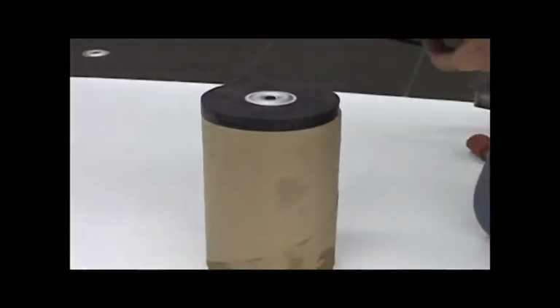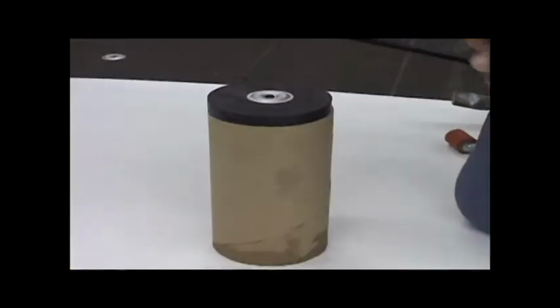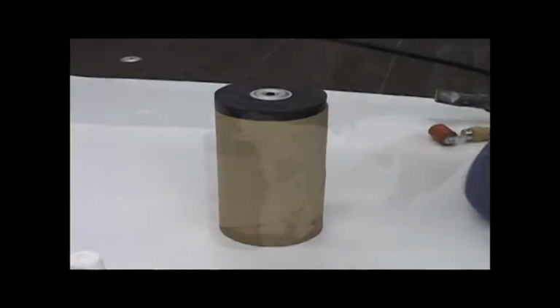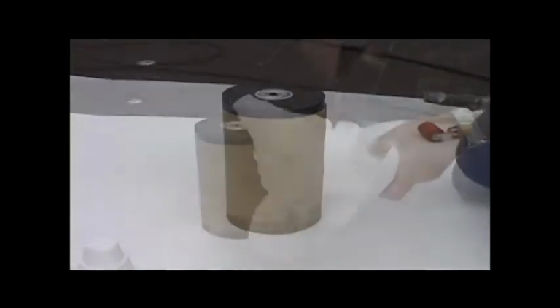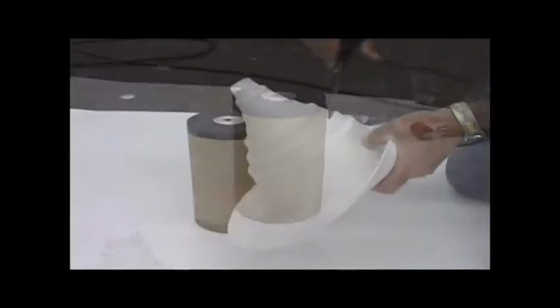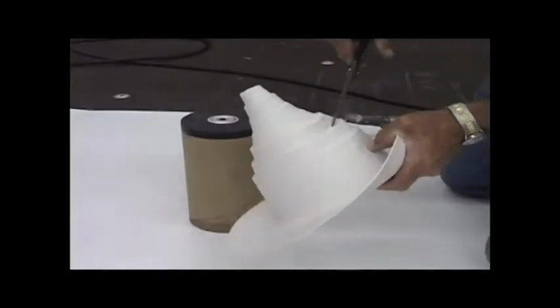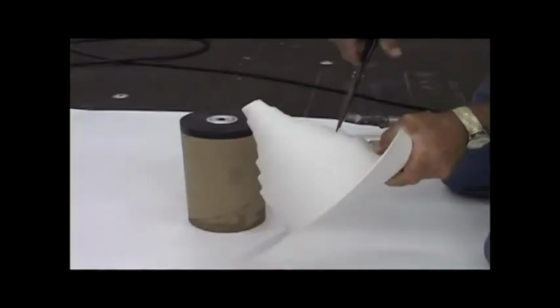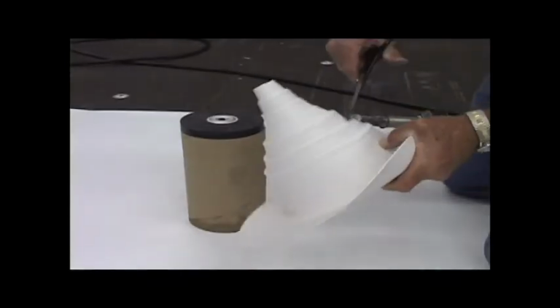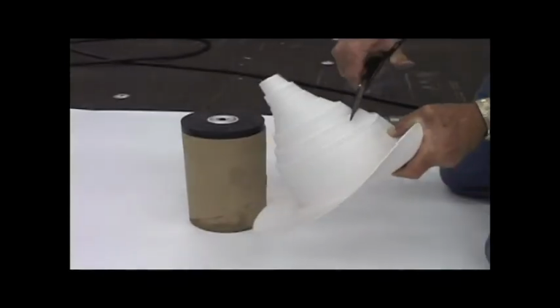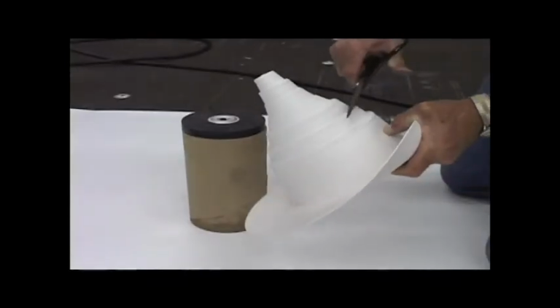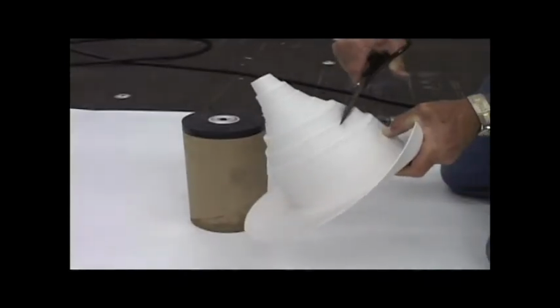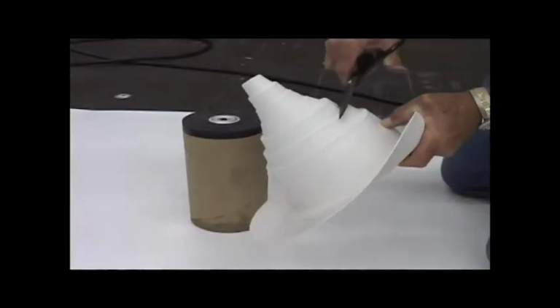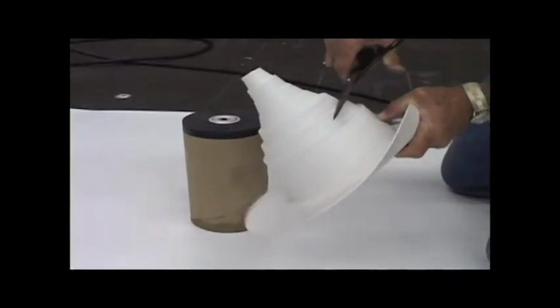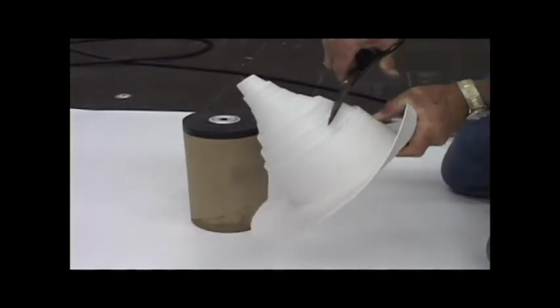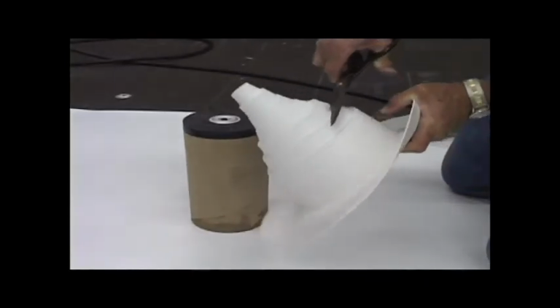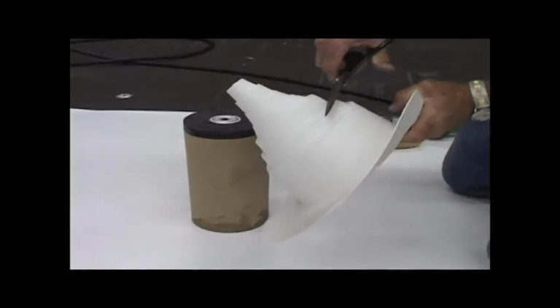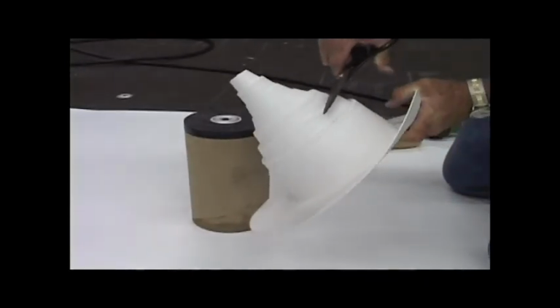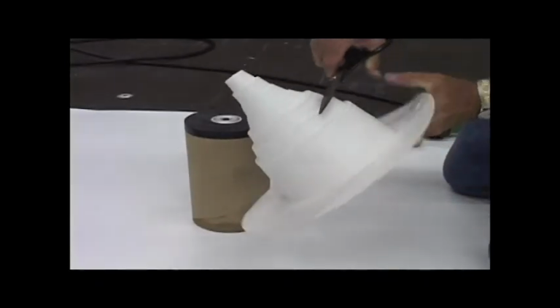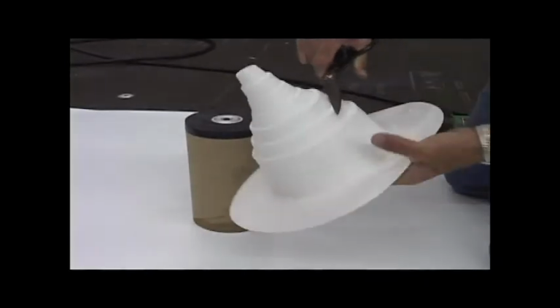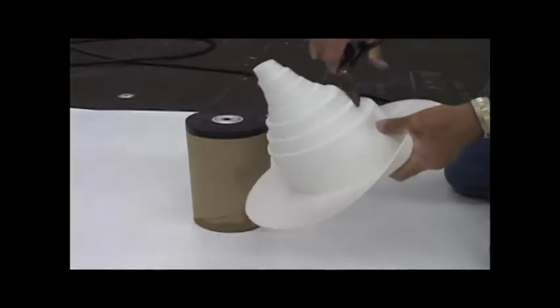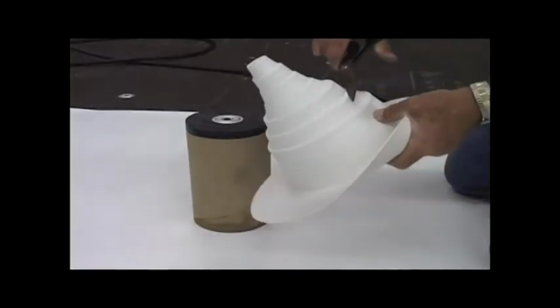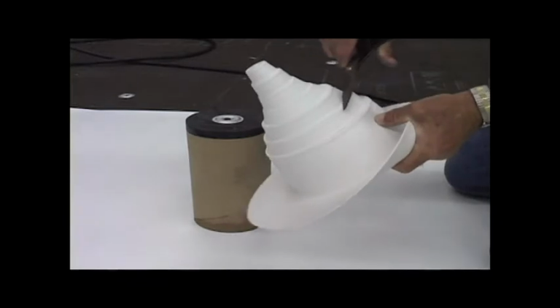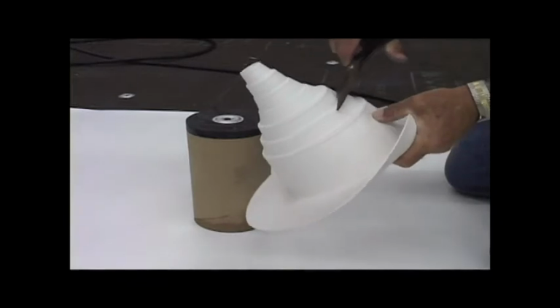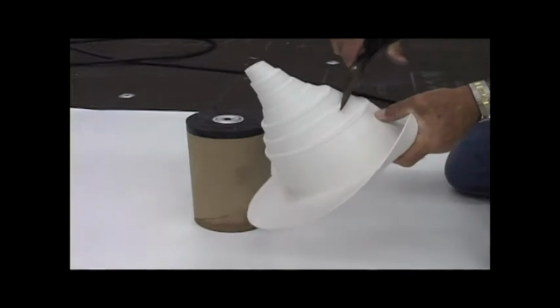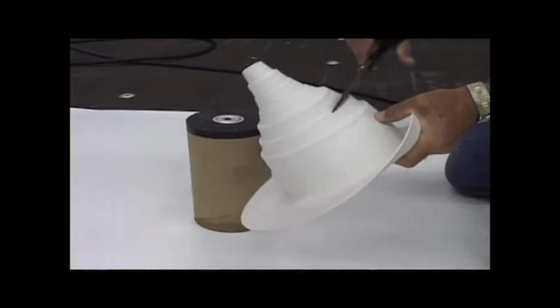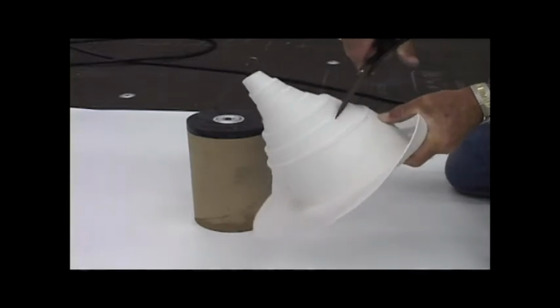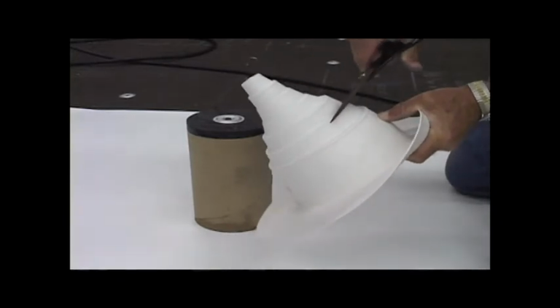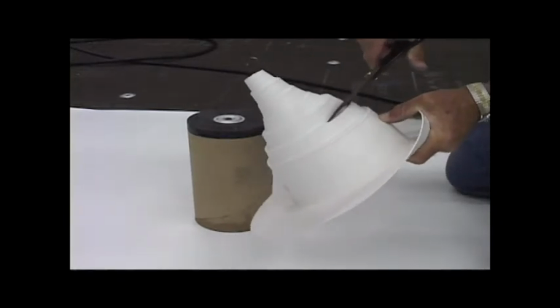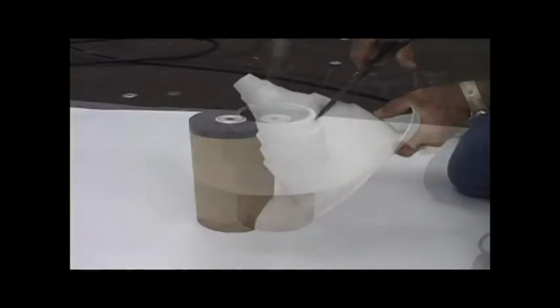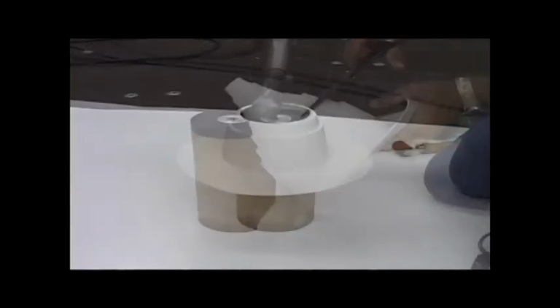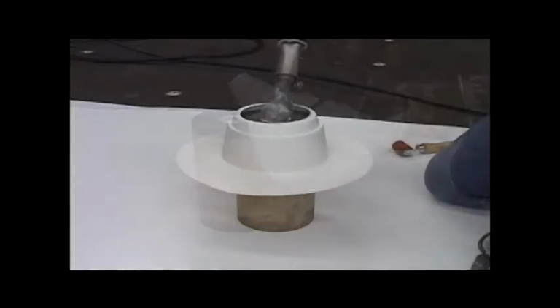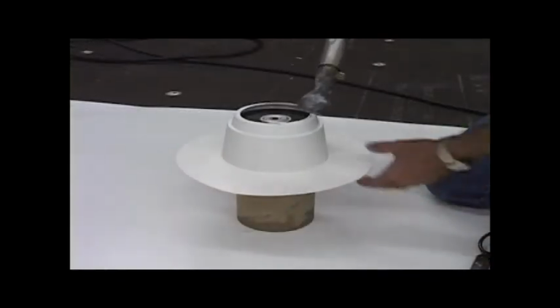Find the proper size that is located on the flange of the pipe seal. Carefully cut above the rib using a sharp utility knife.